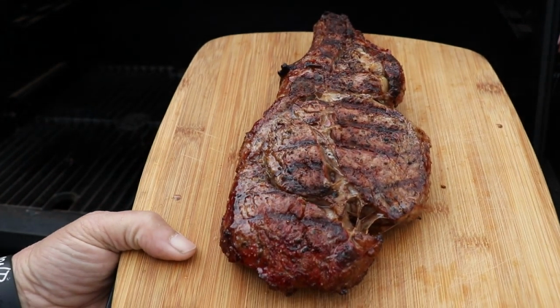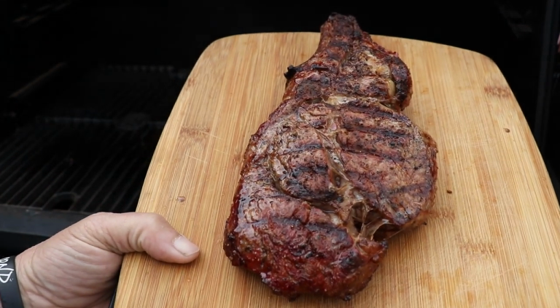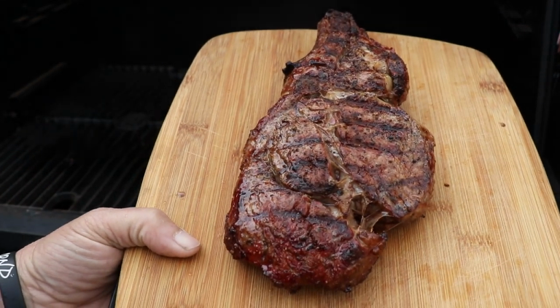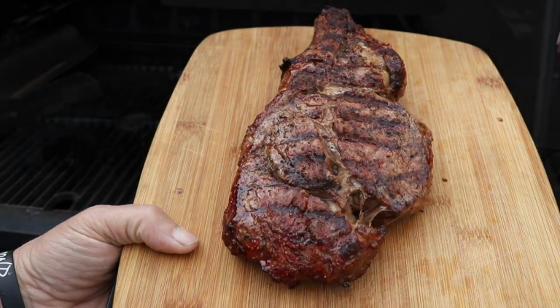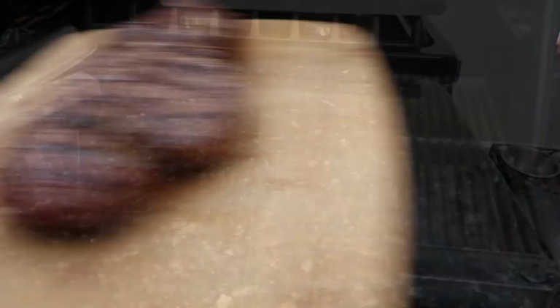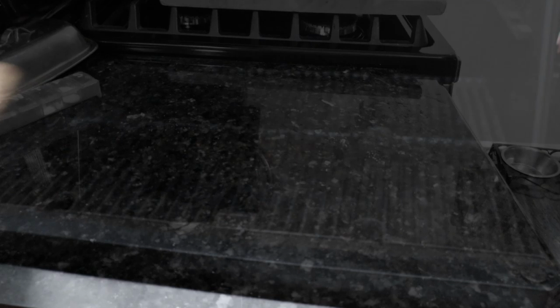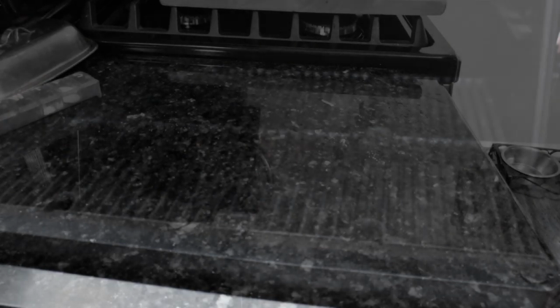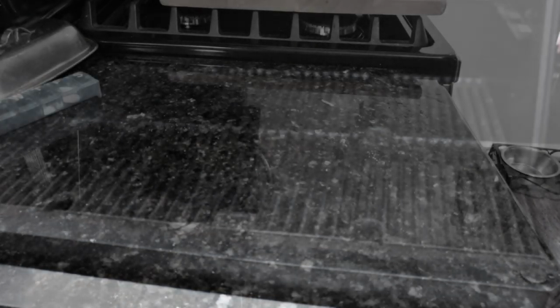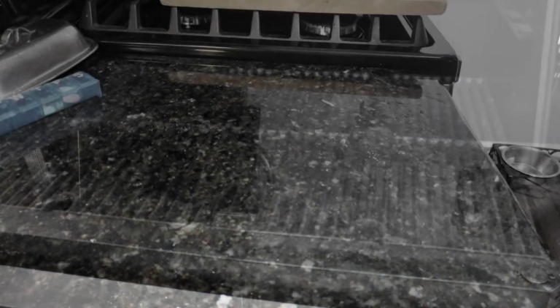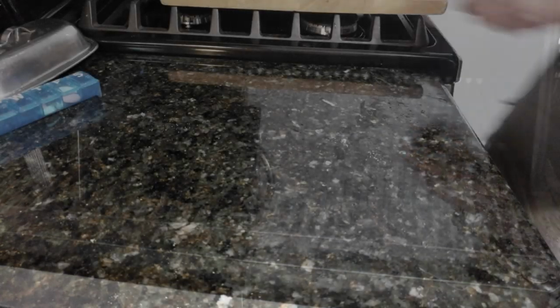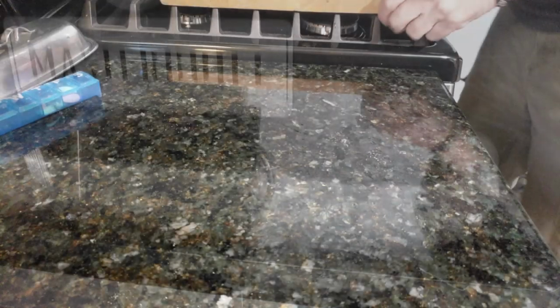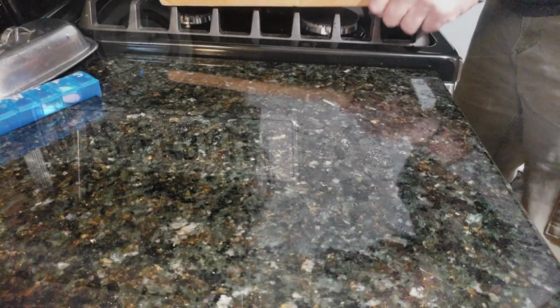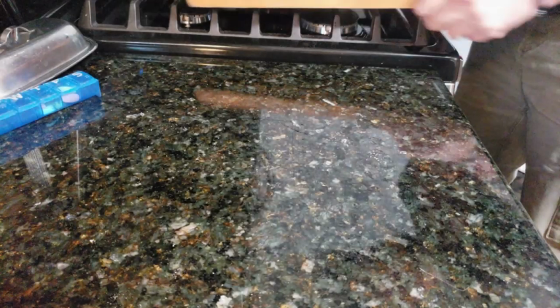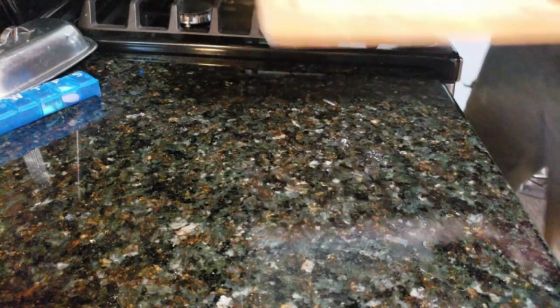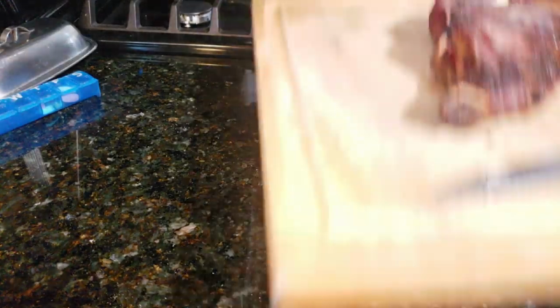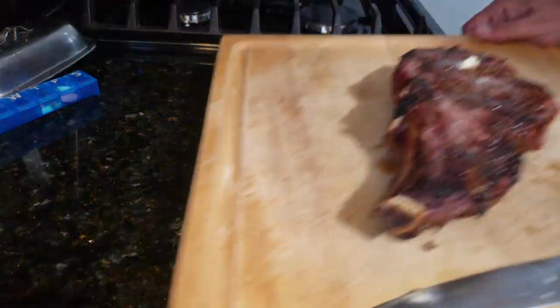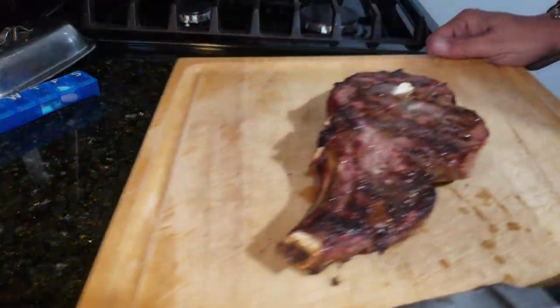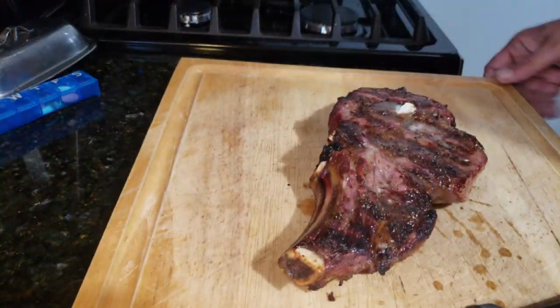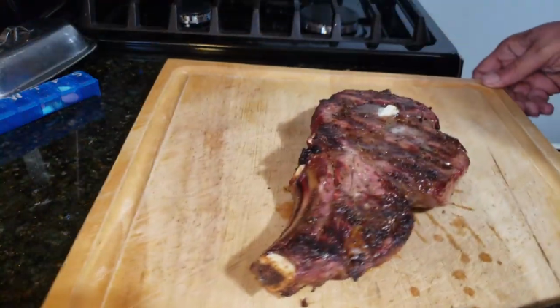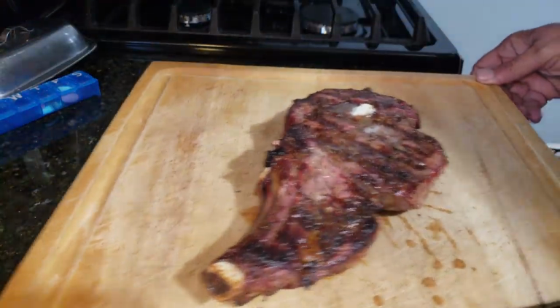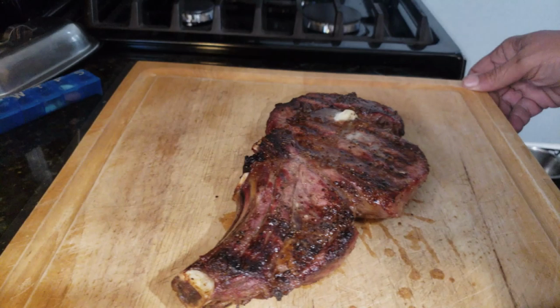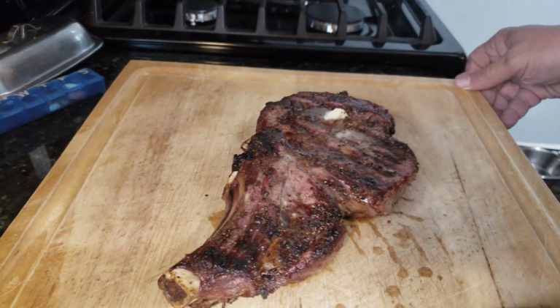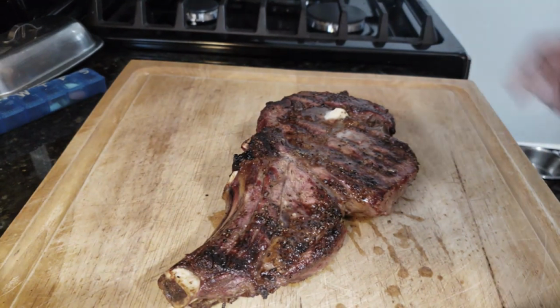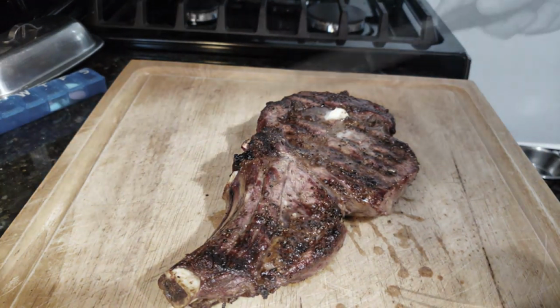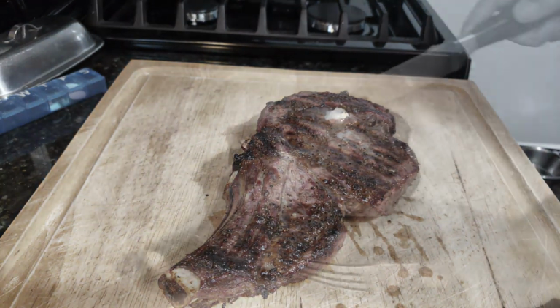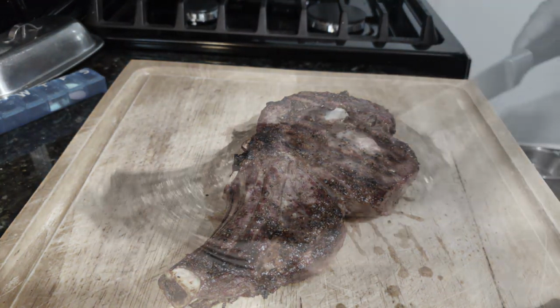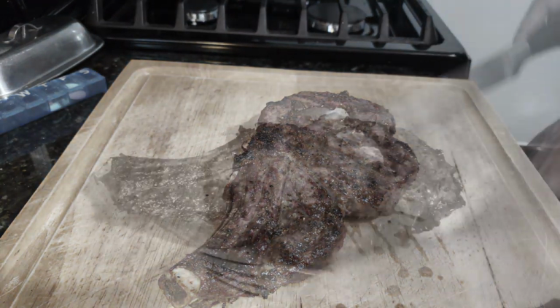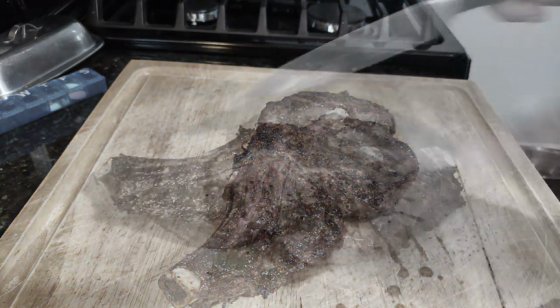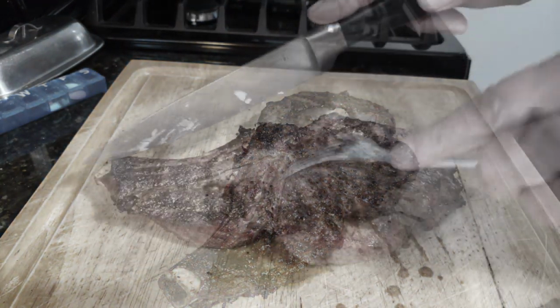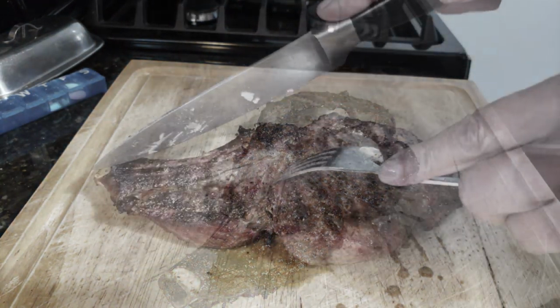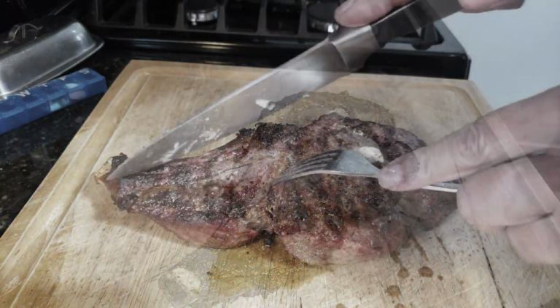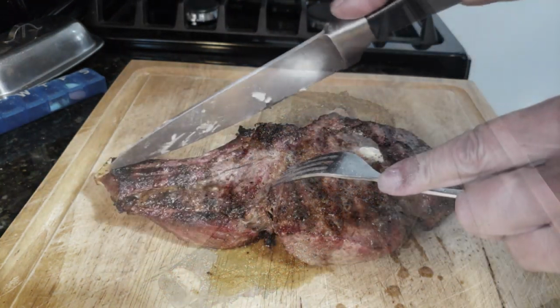And there you go. The whole cook took about maybe 15-17 minutes. This grill, this pit, handled grilling as well as it does smoking.